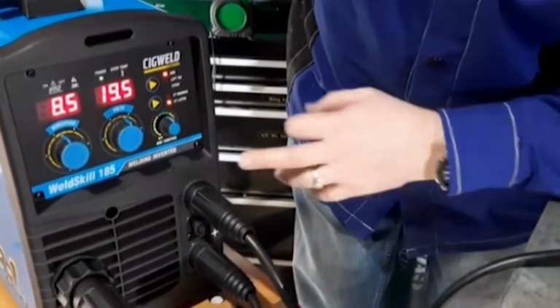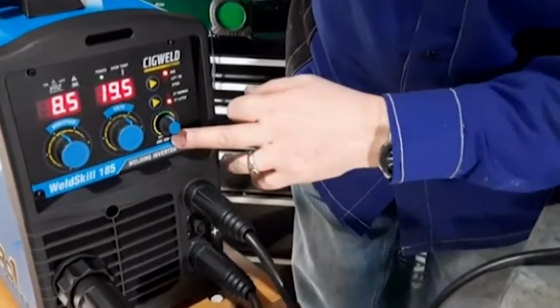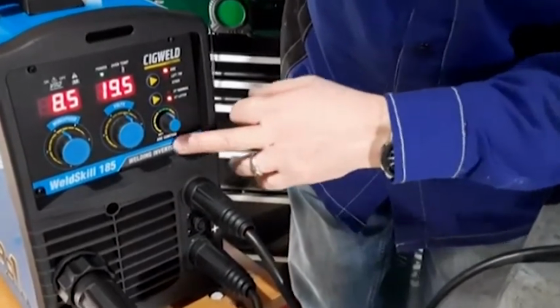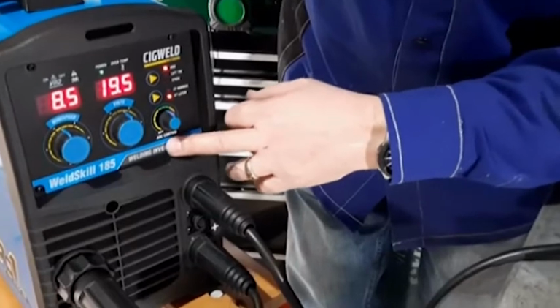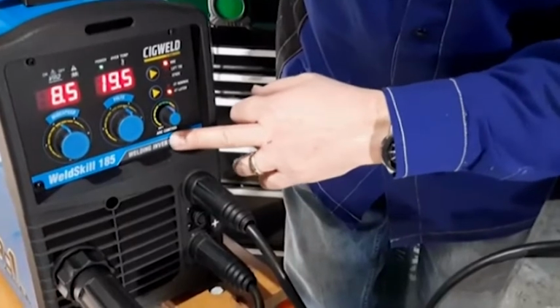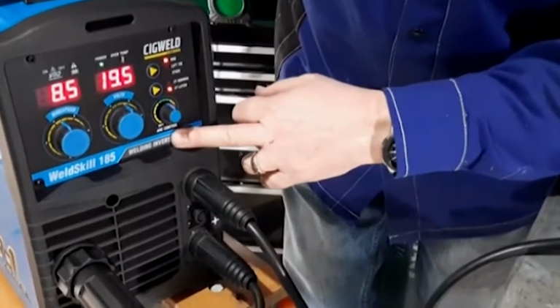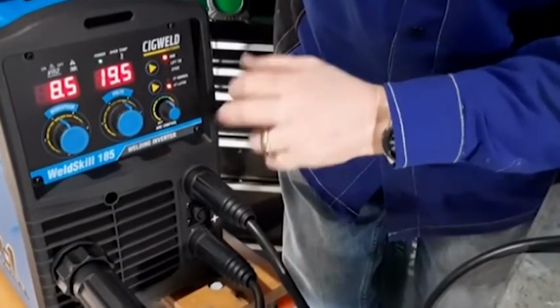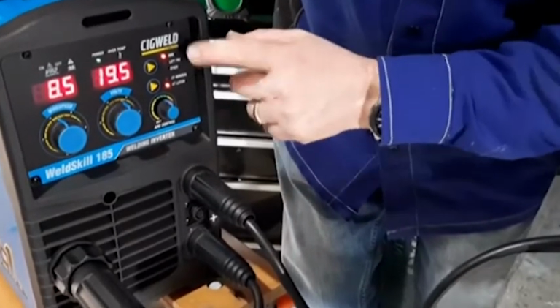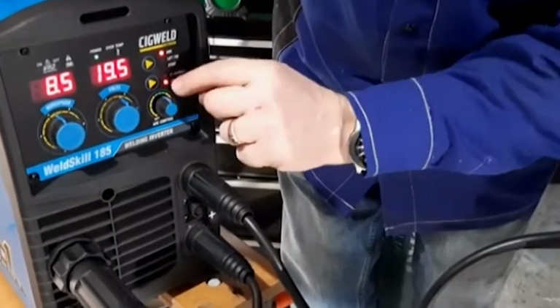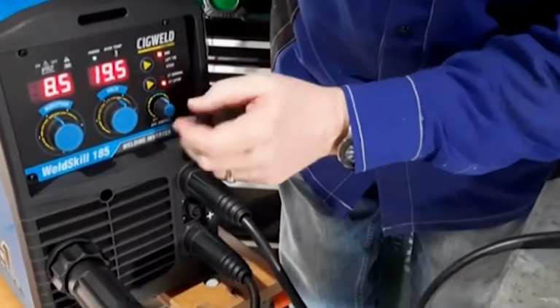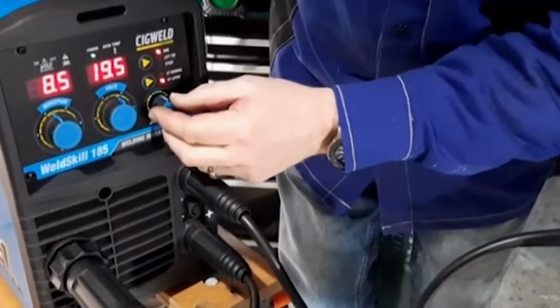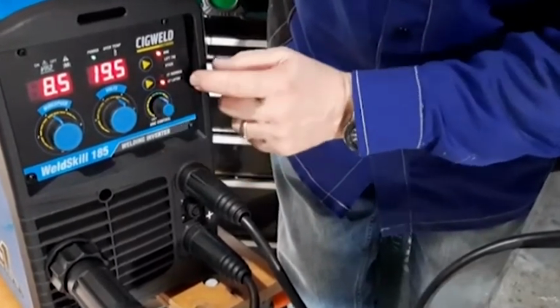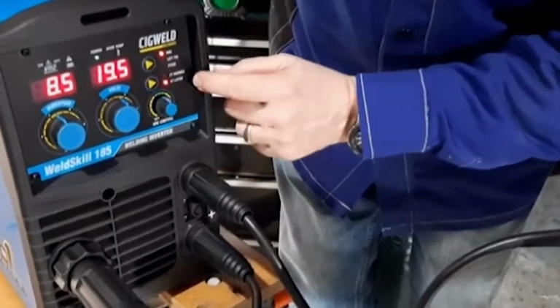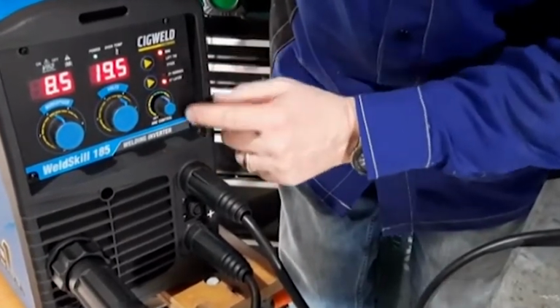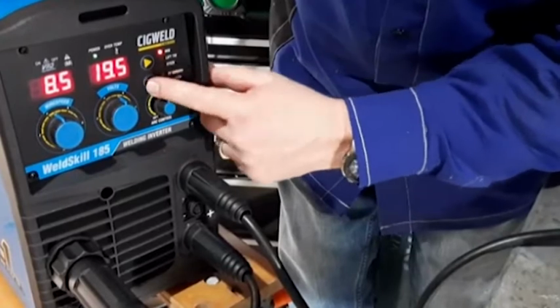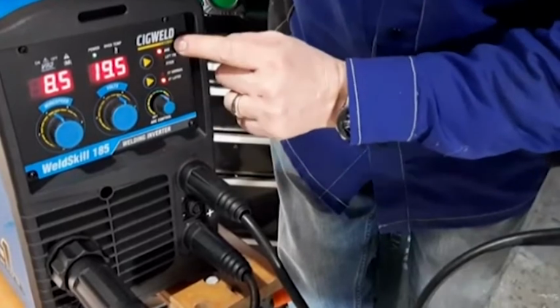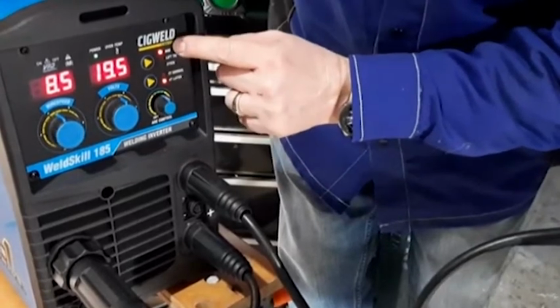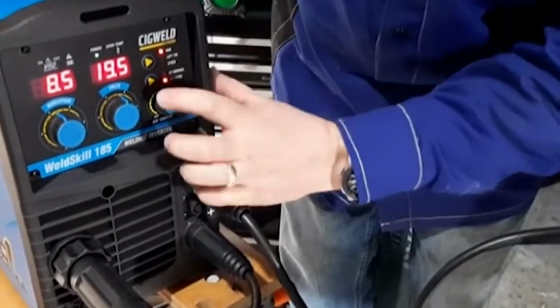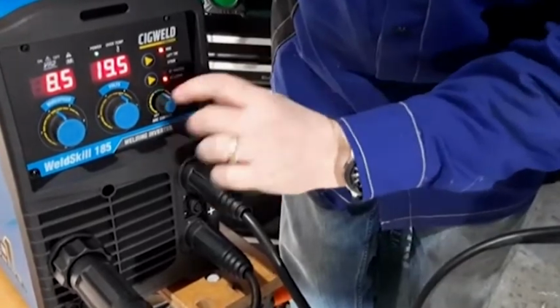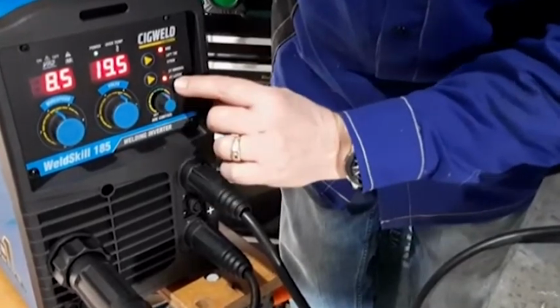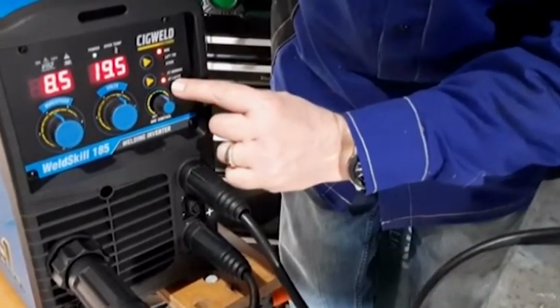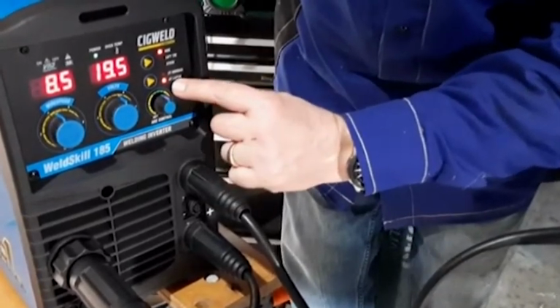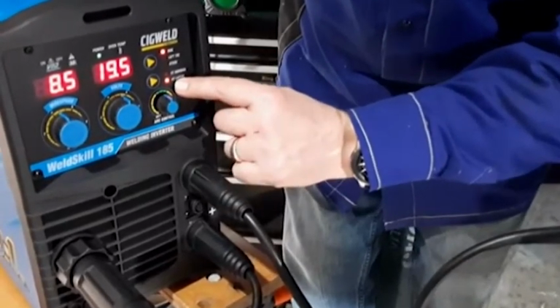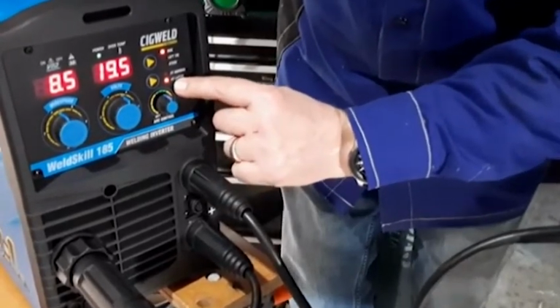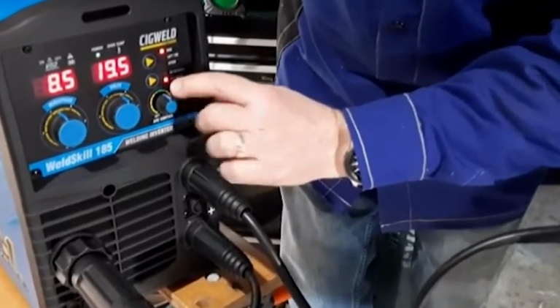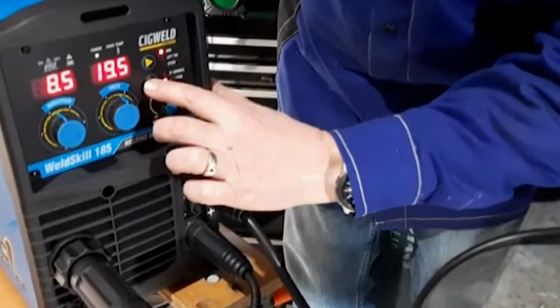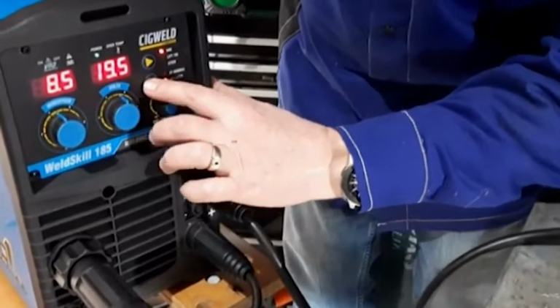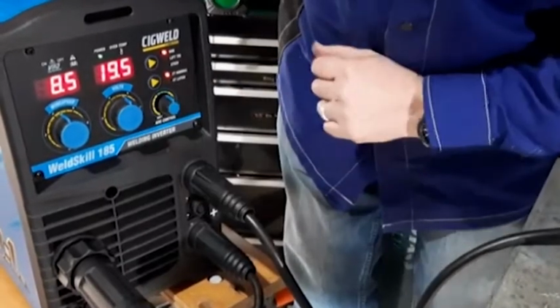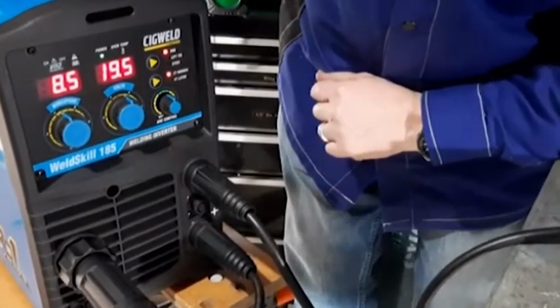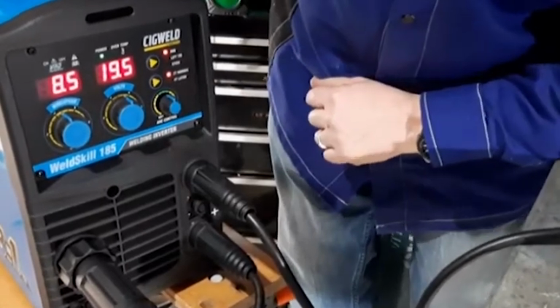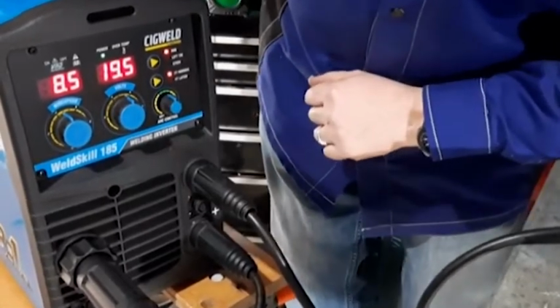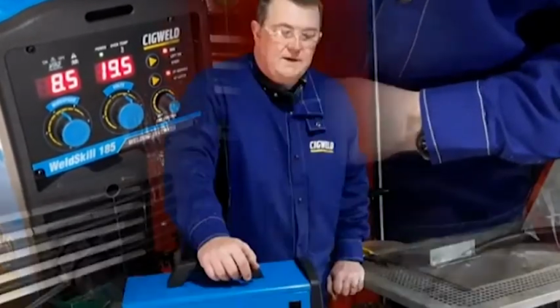I've got the arc control at about midway. I've got MIG welding and I'm going to change it from 4T latch, which is cruise control, to just the standard 2T which is on/off.